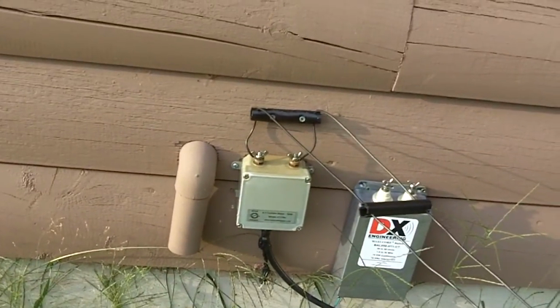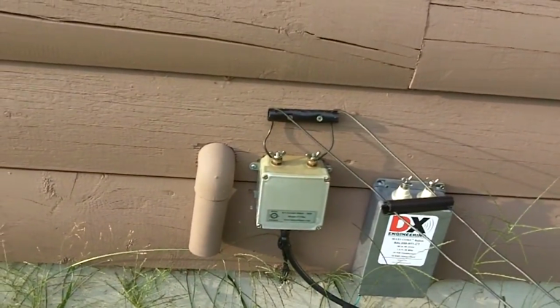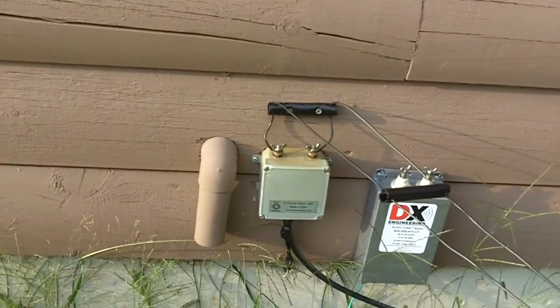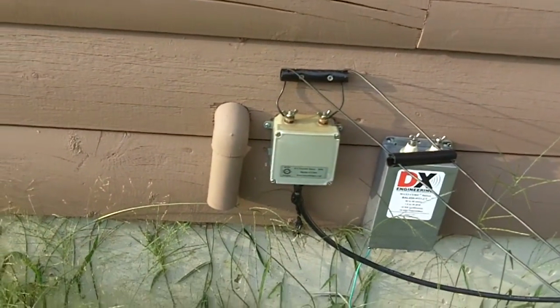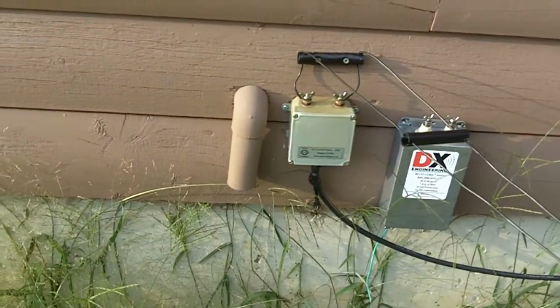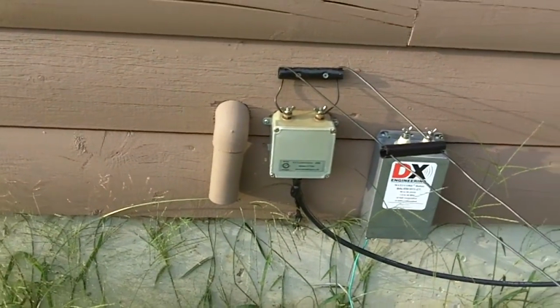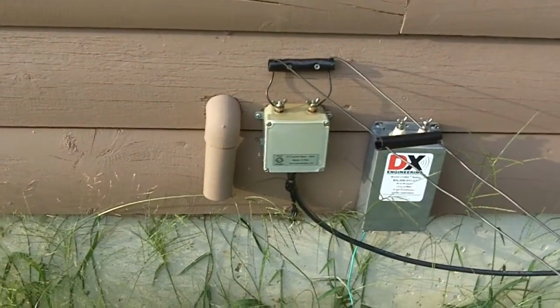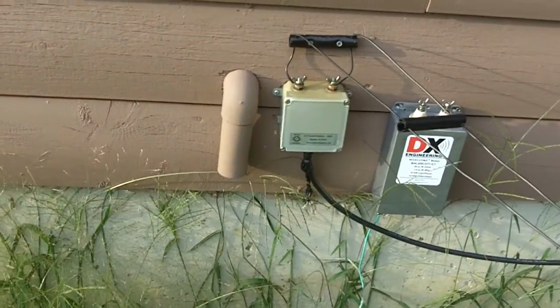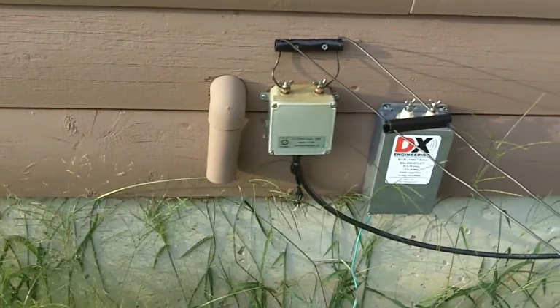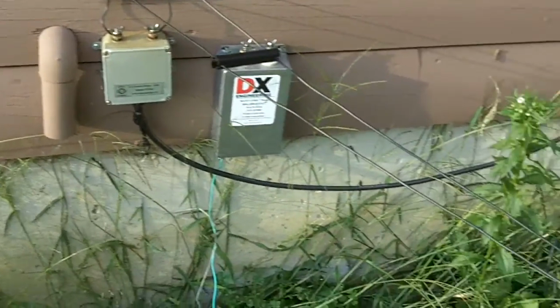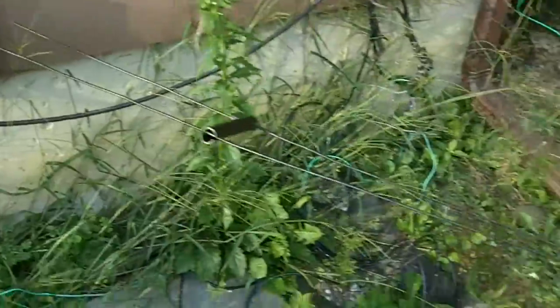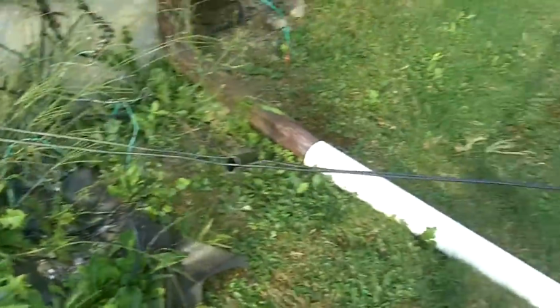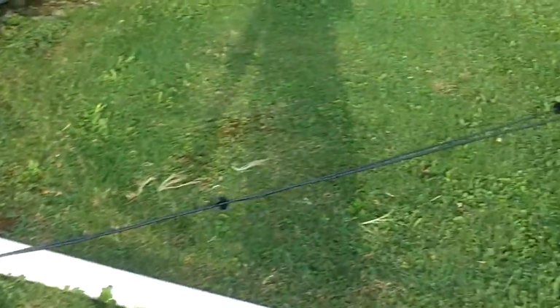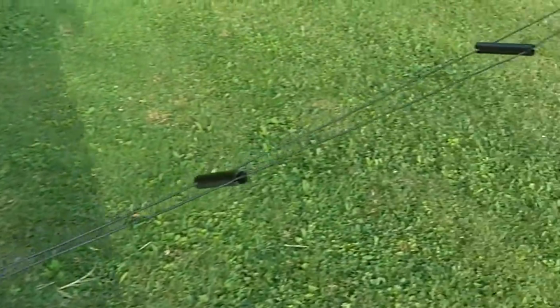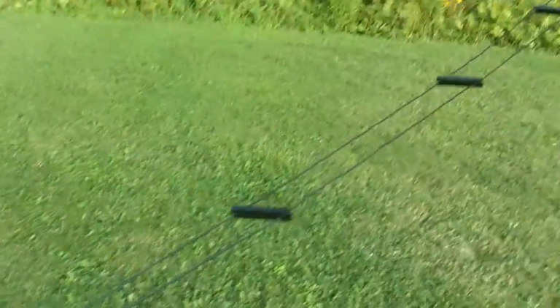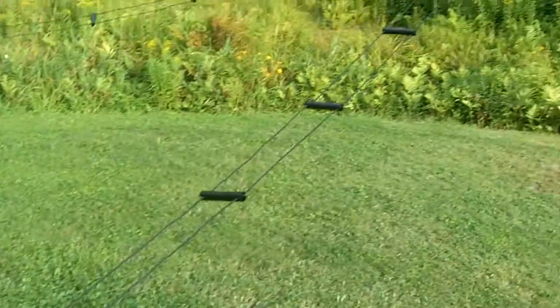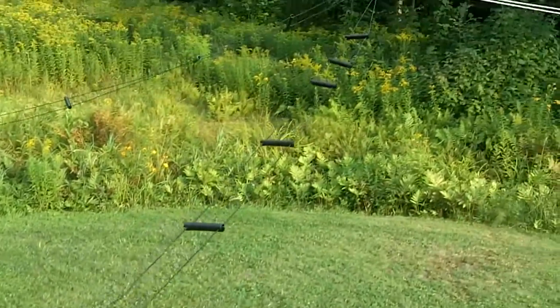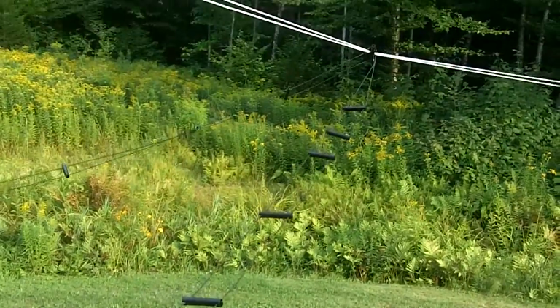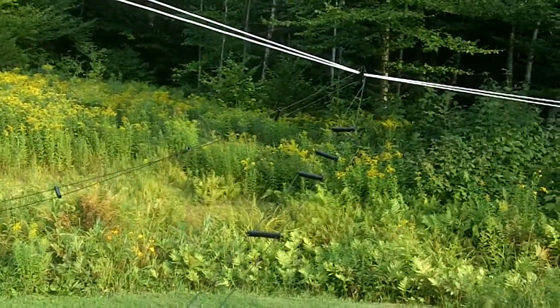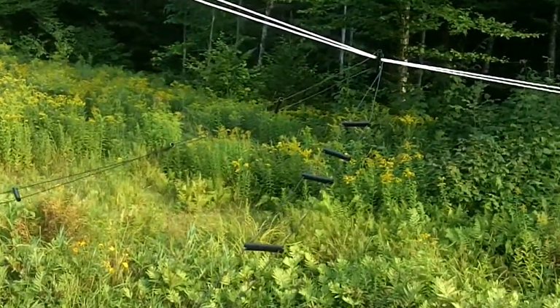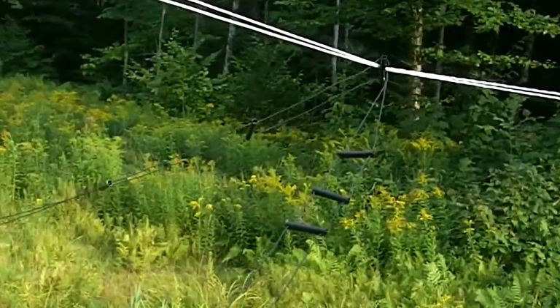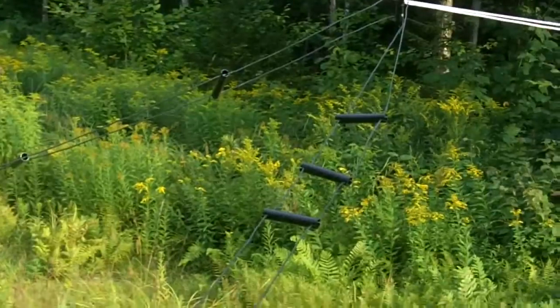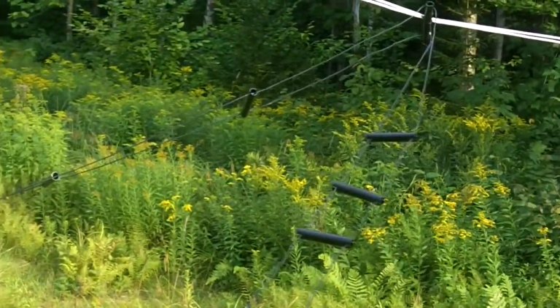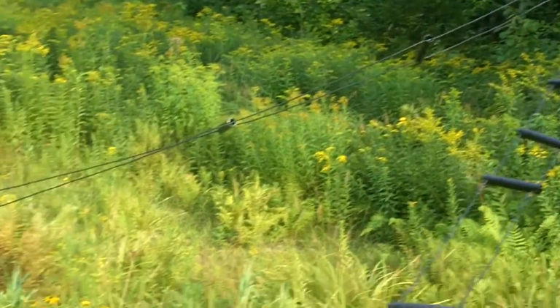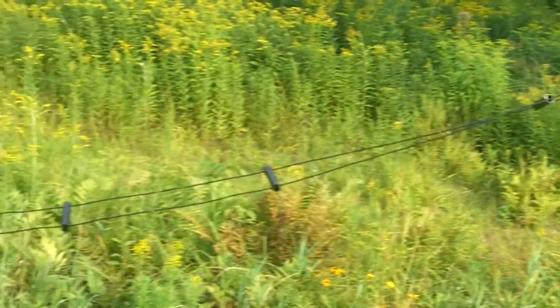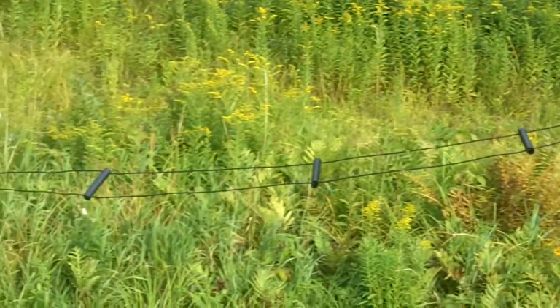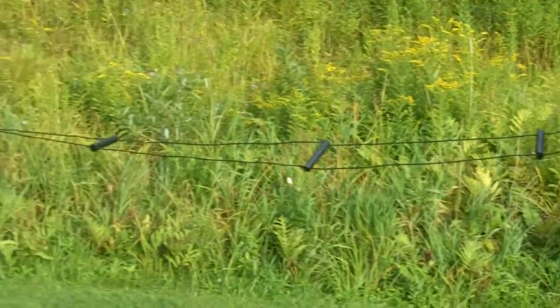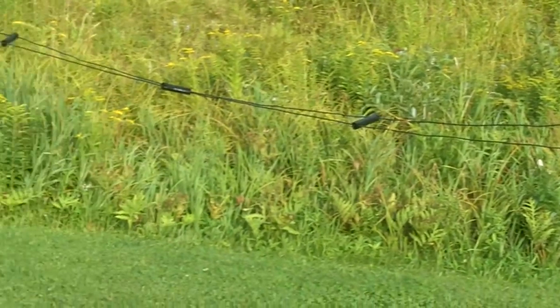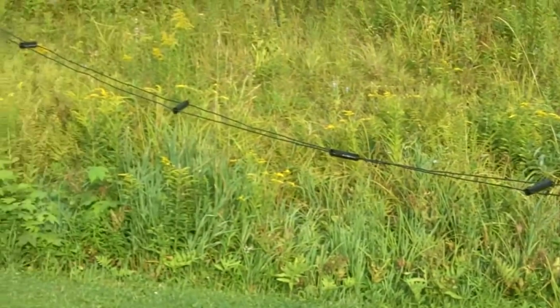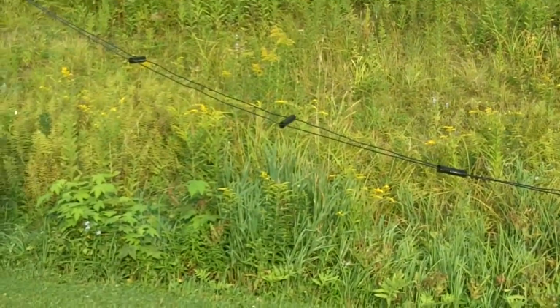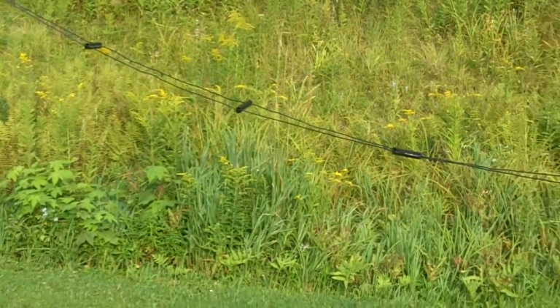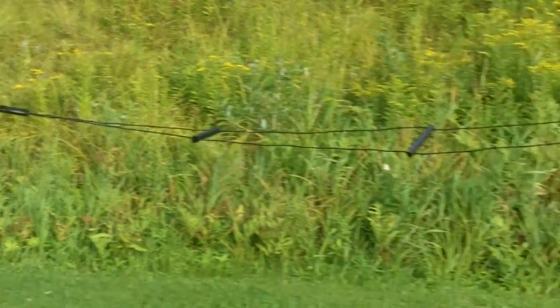I'm using the Balun Designs 4:1 3-kilowatt balun on this installation. You can kind of see how it looks here. Can't do any laundry while it's like that!